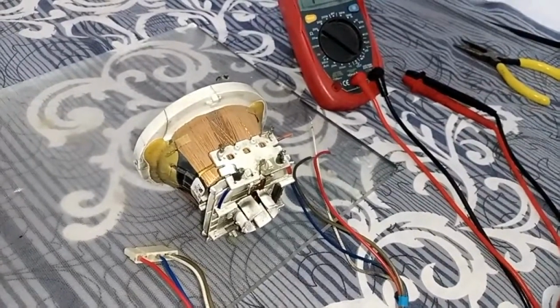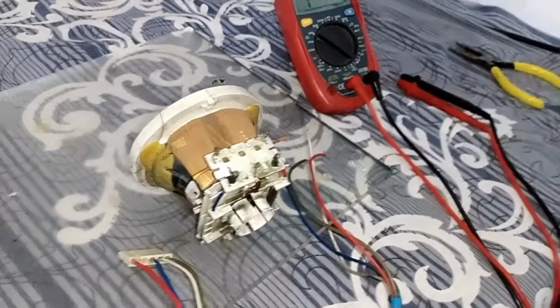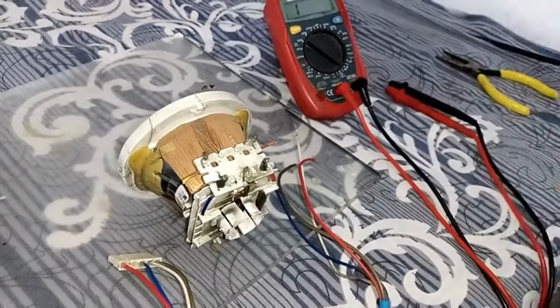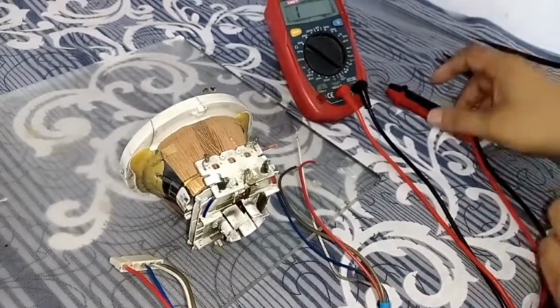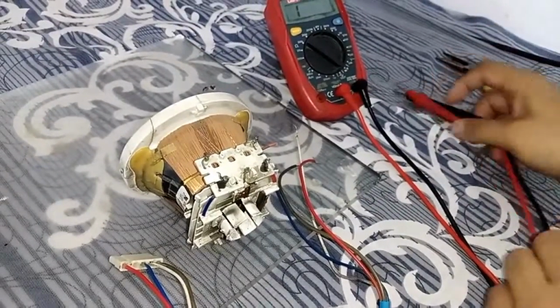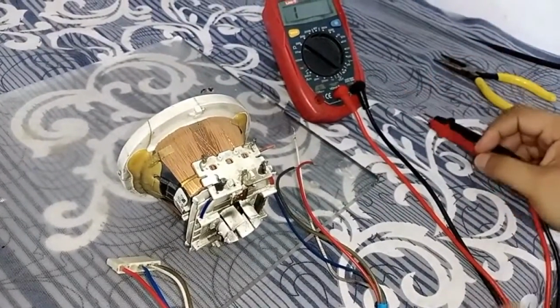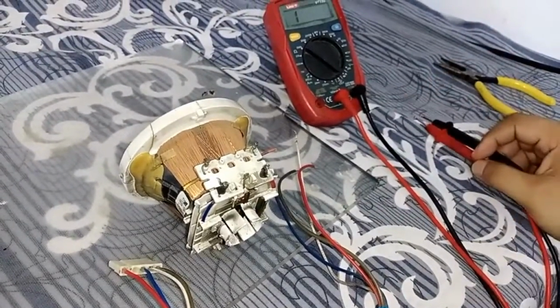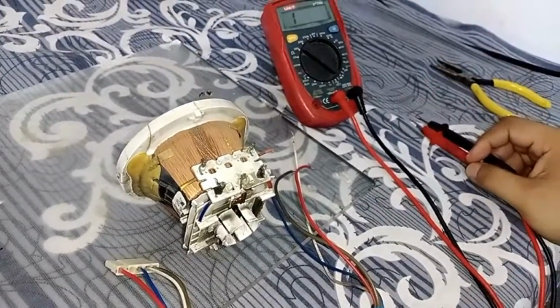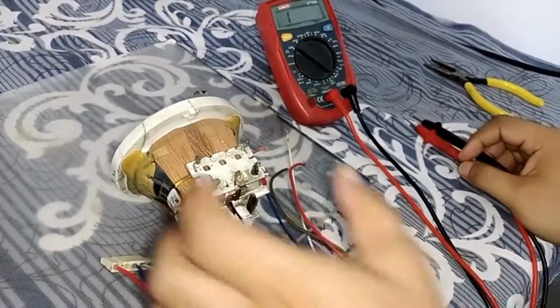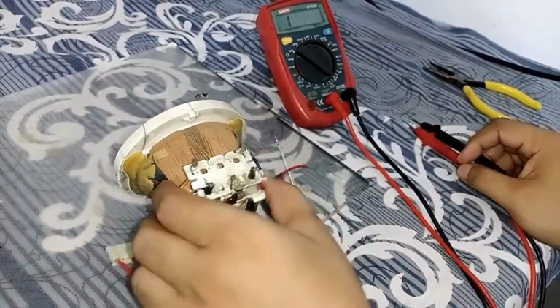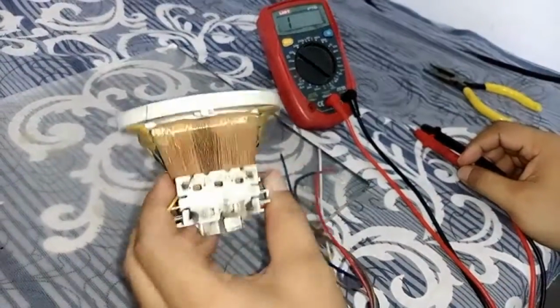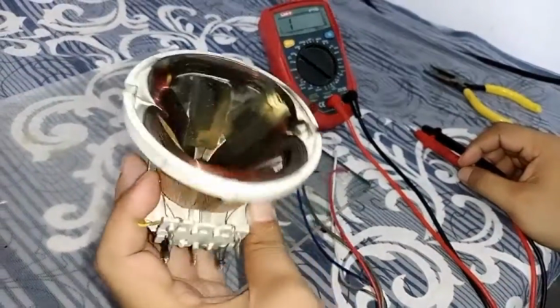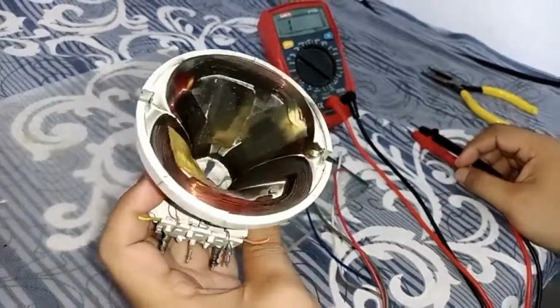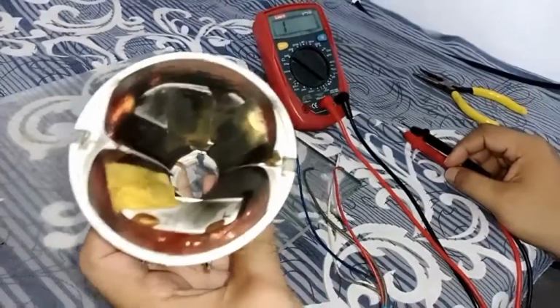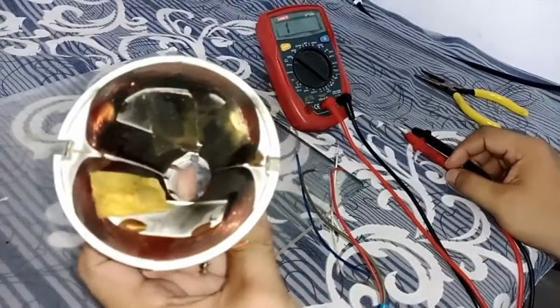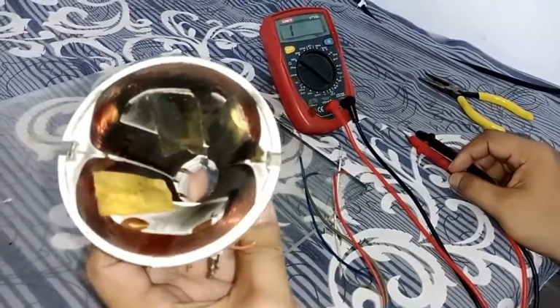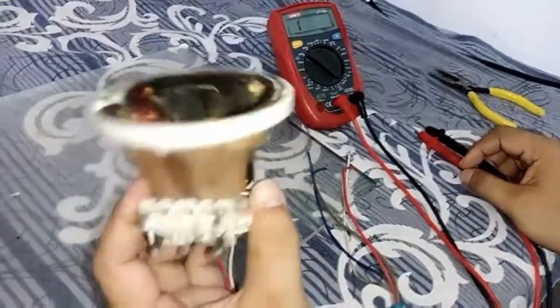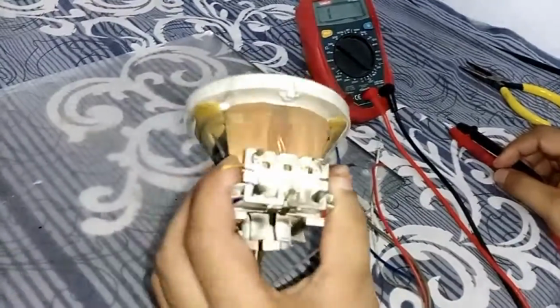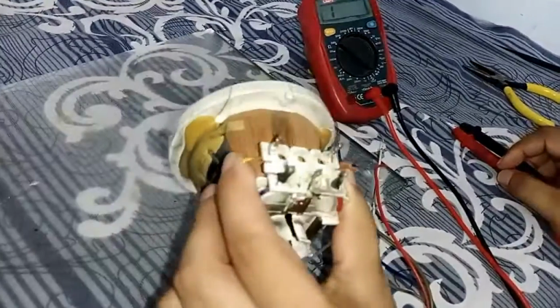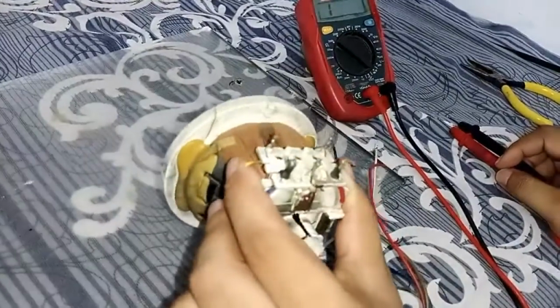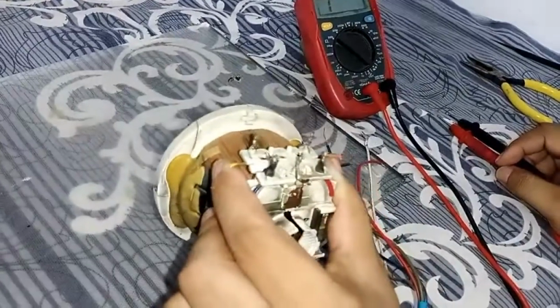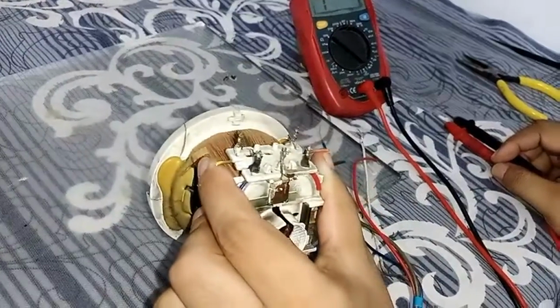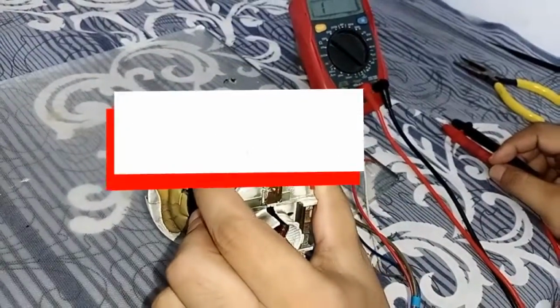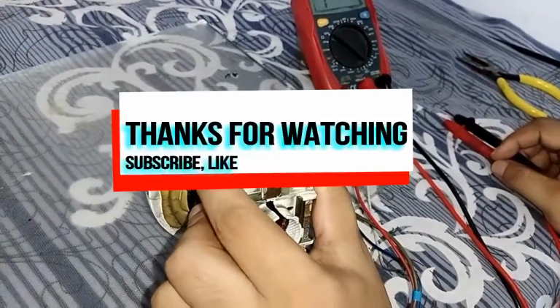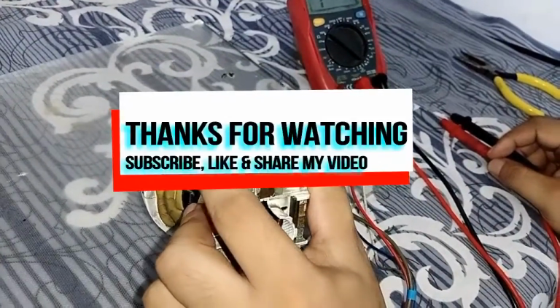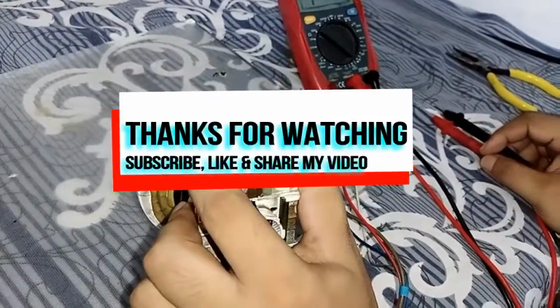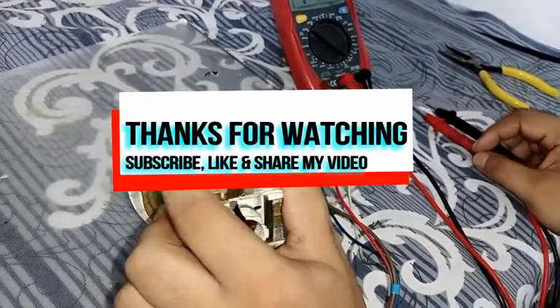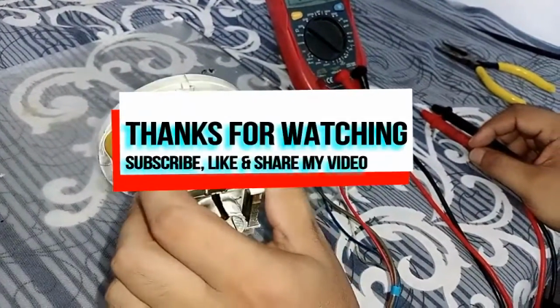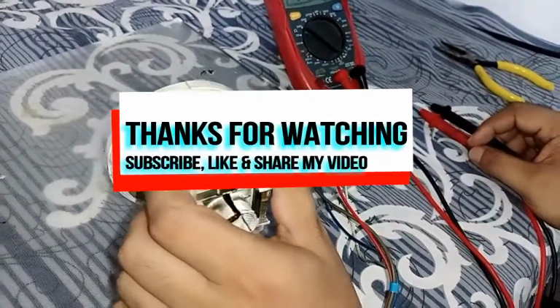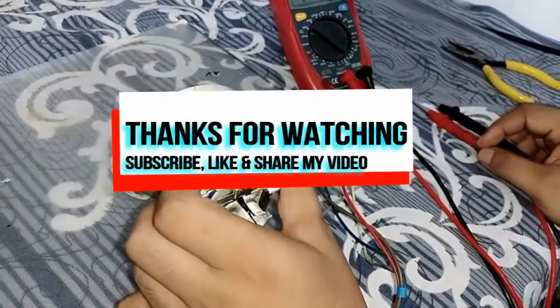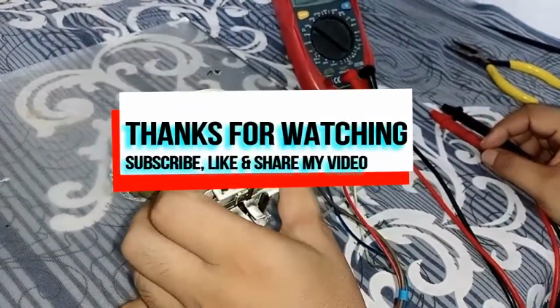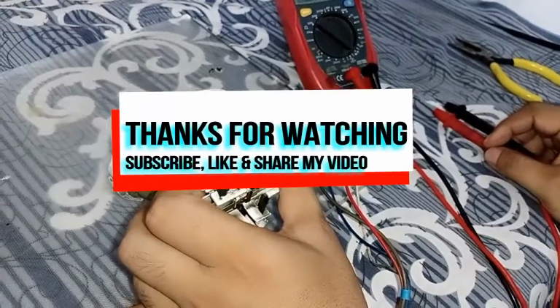So friends, this is all for today. I have taught you how to check the yoke coil of a TV. Goodbye till then.